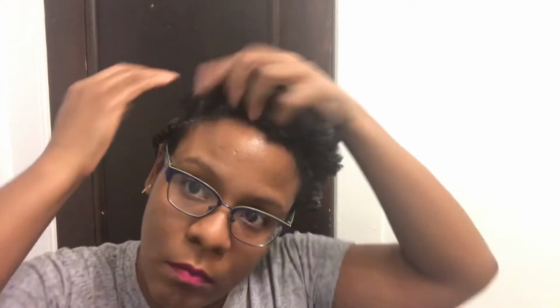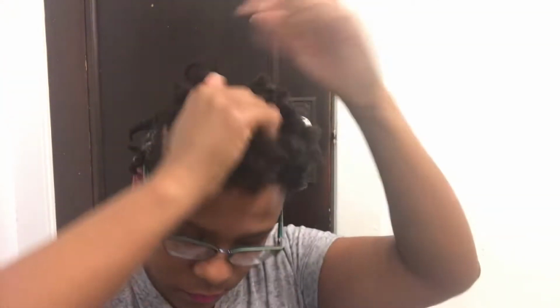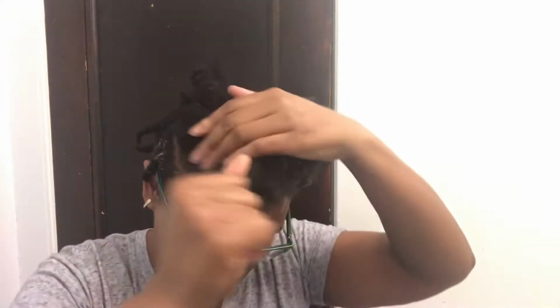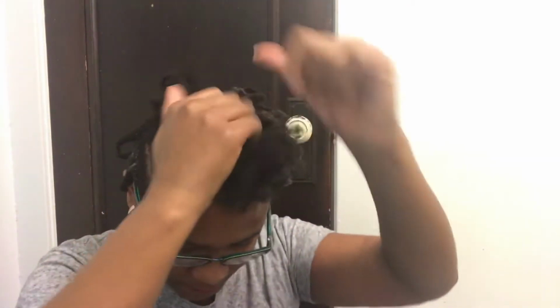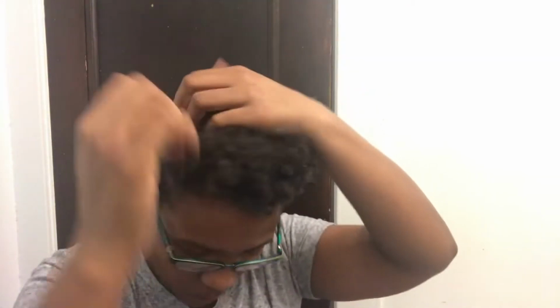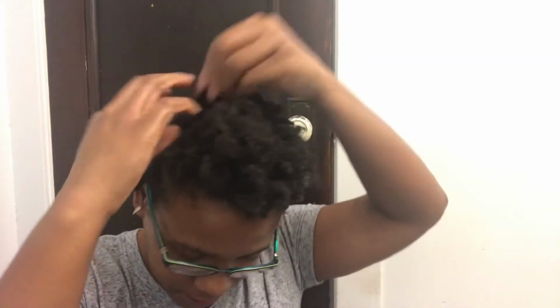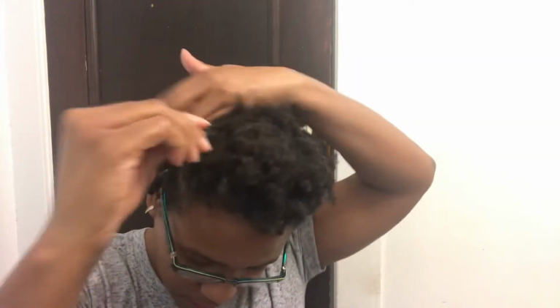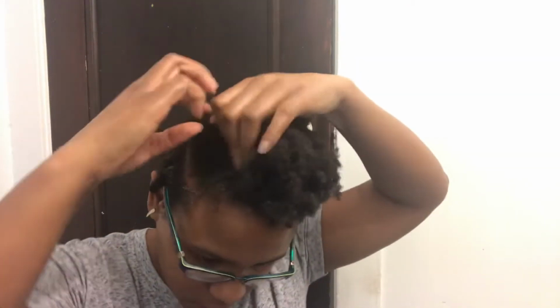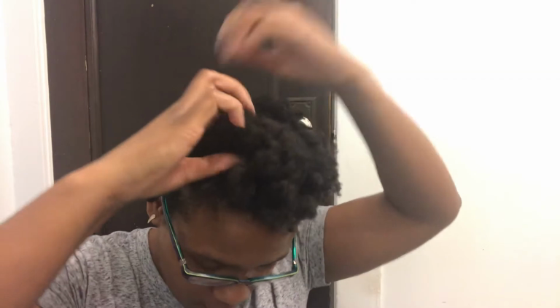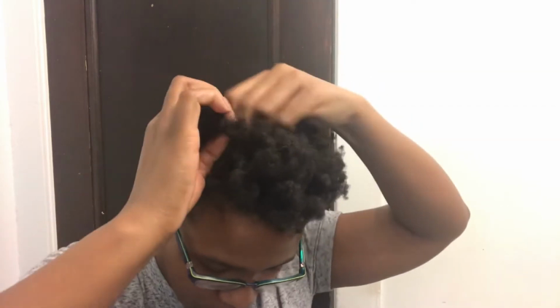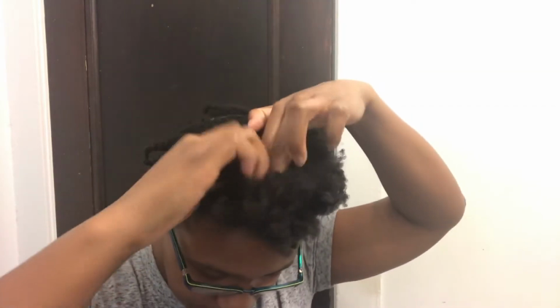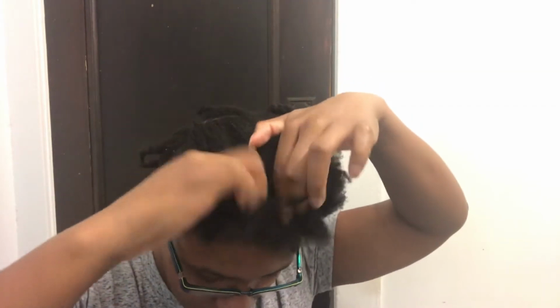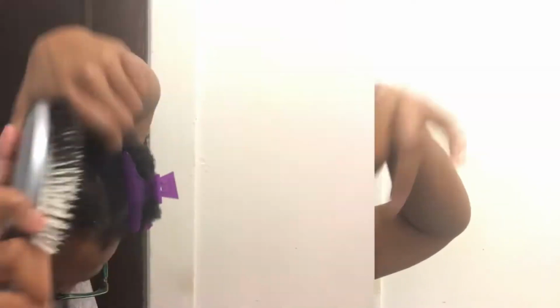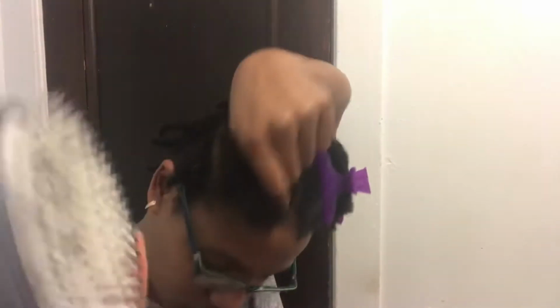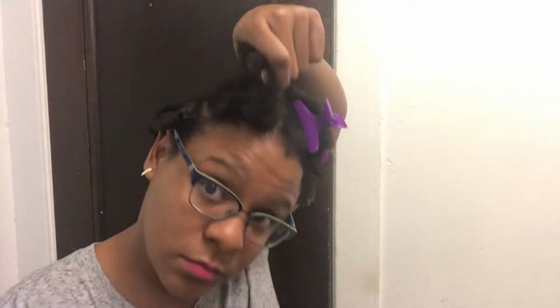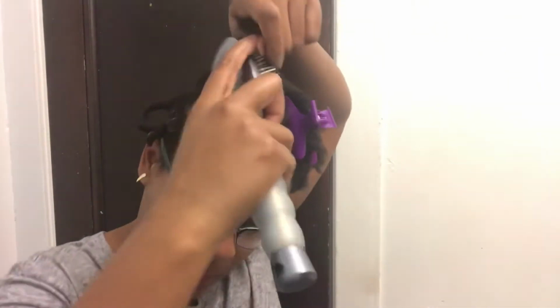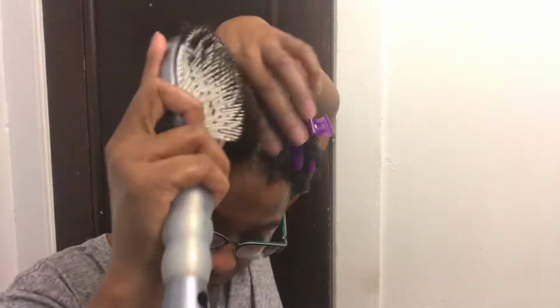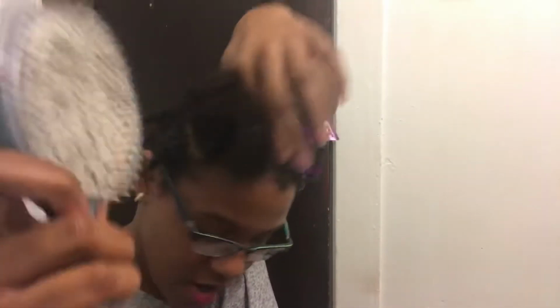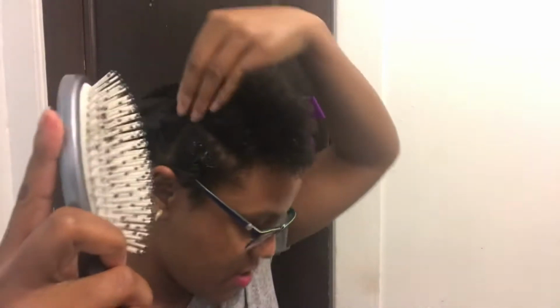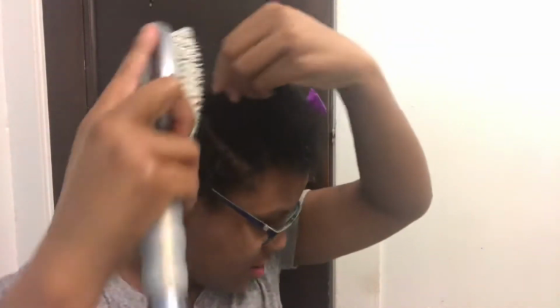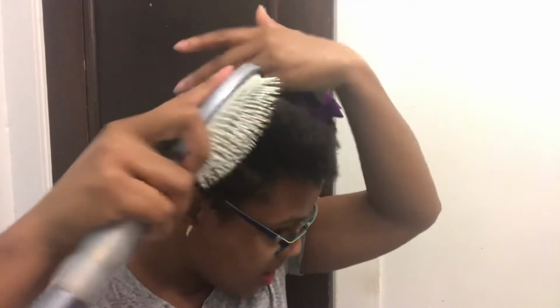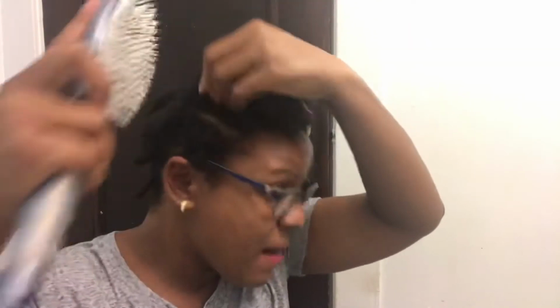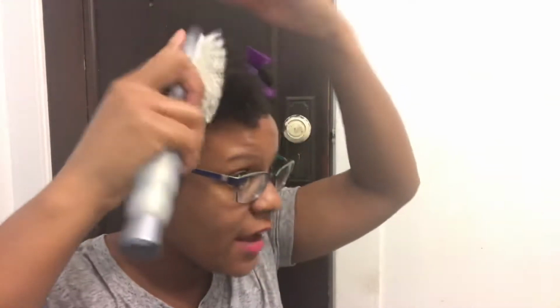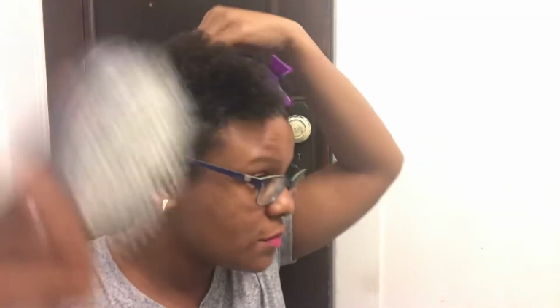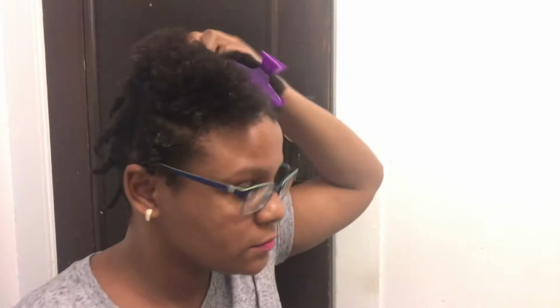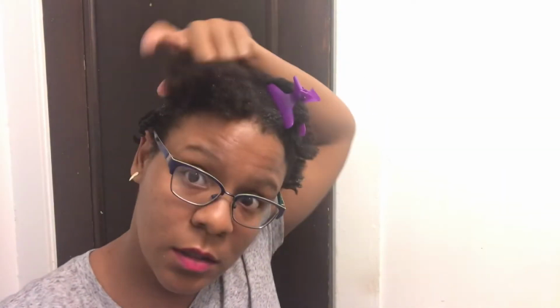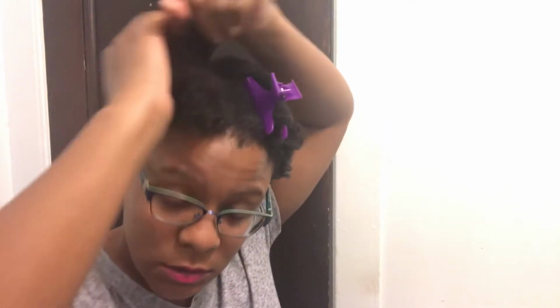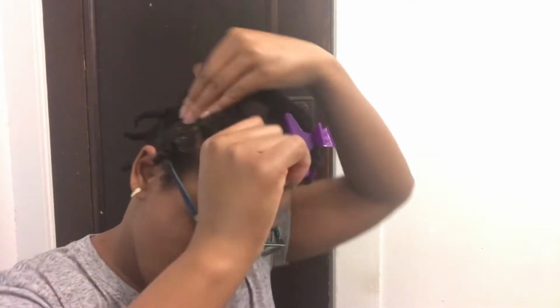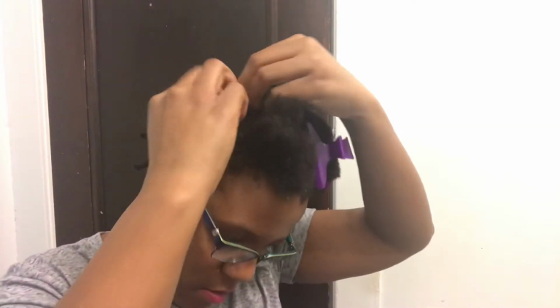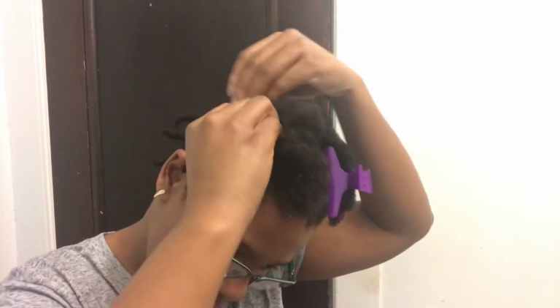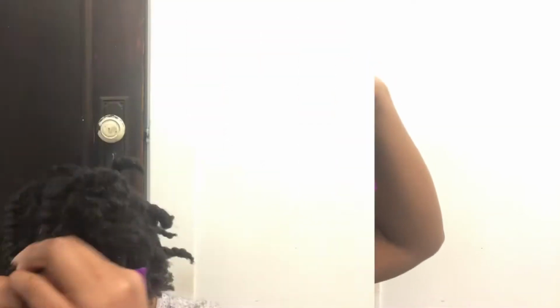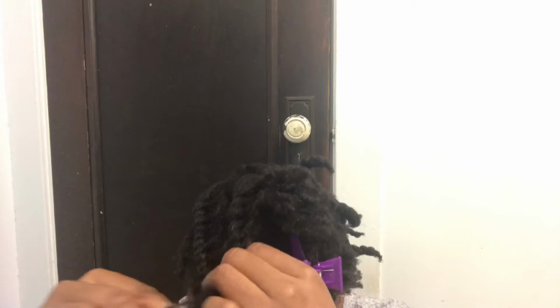I've got twist in the back — two strand twists in the back — and up front I'm just gonna do some flat twists. I have this detangler brush, so I'm just detangling it and putting my flat twists in there.